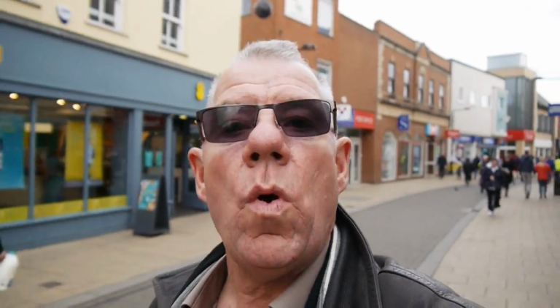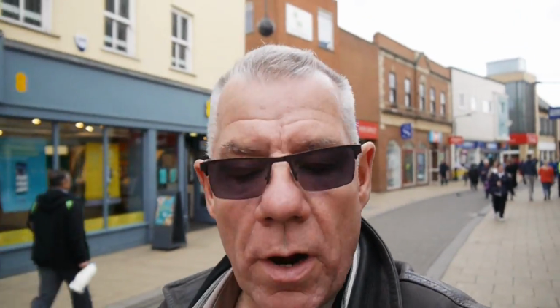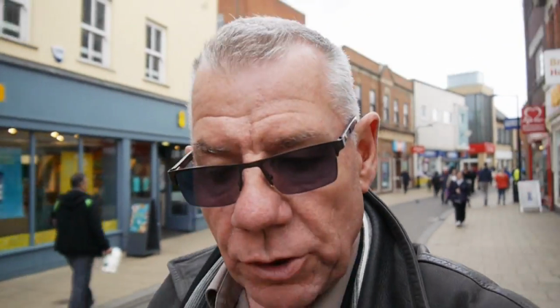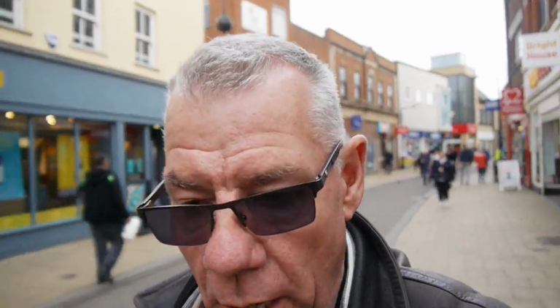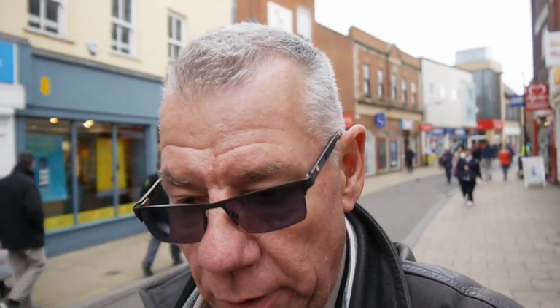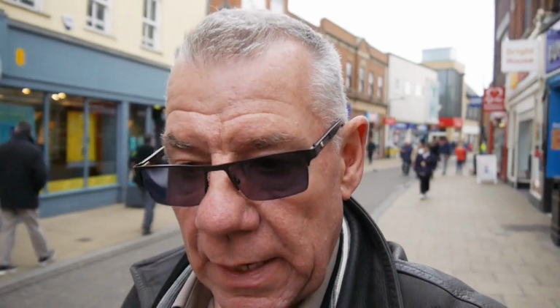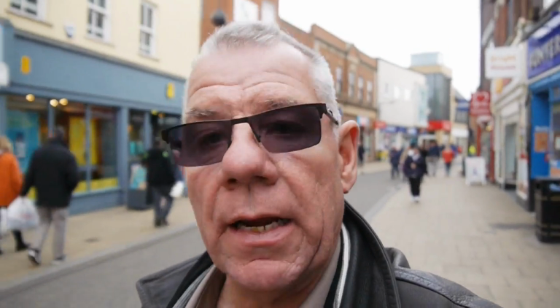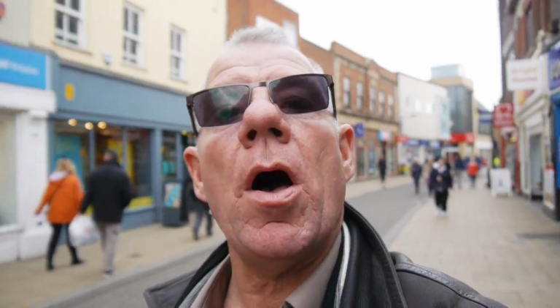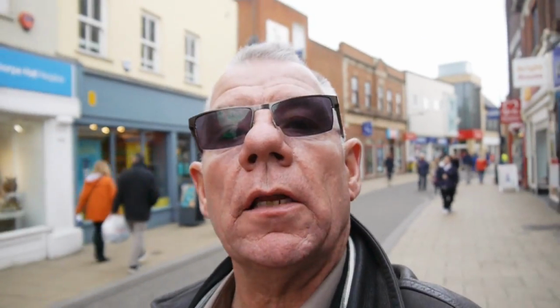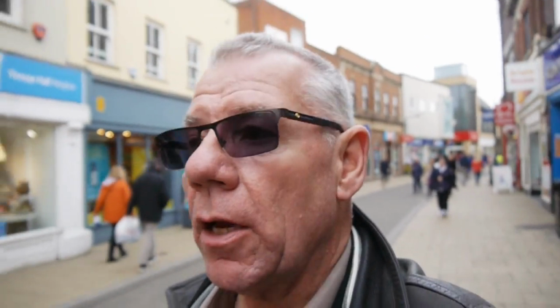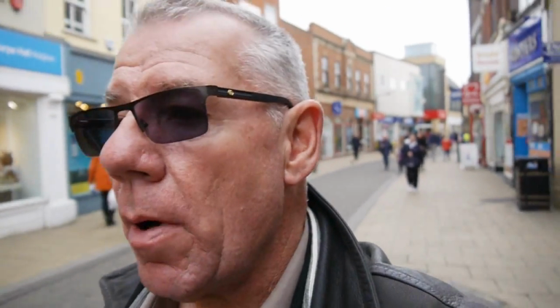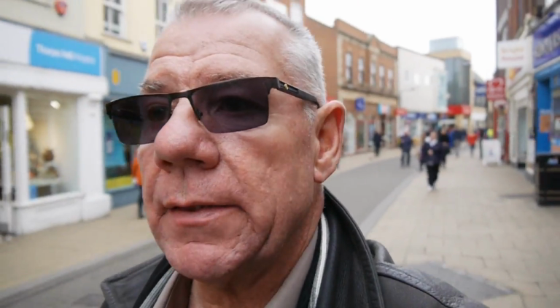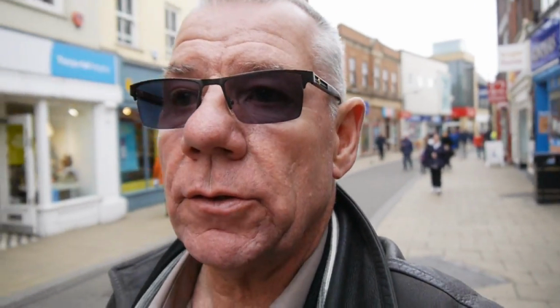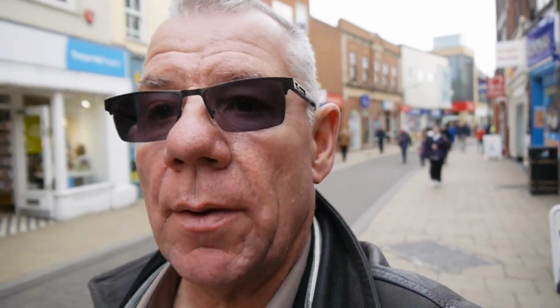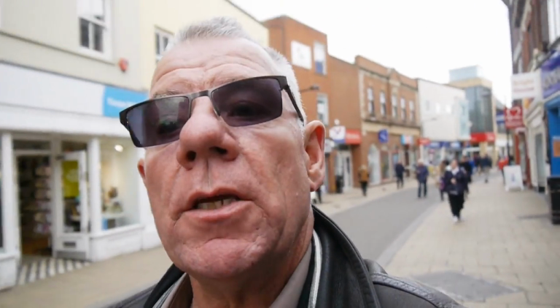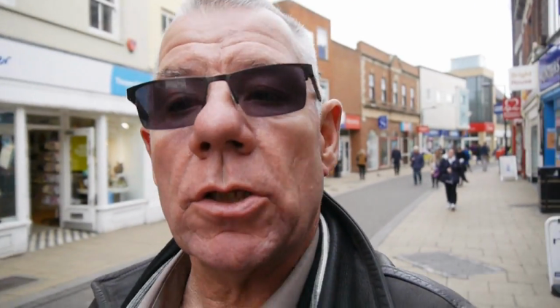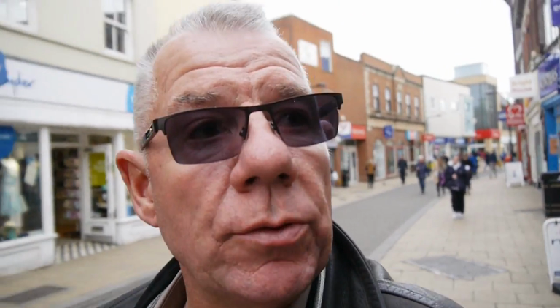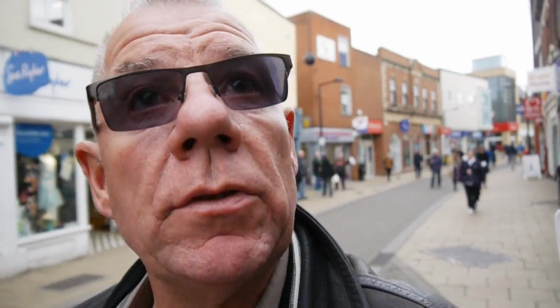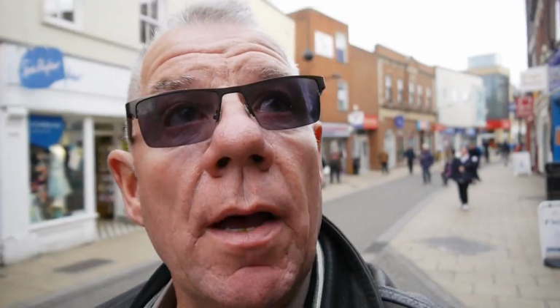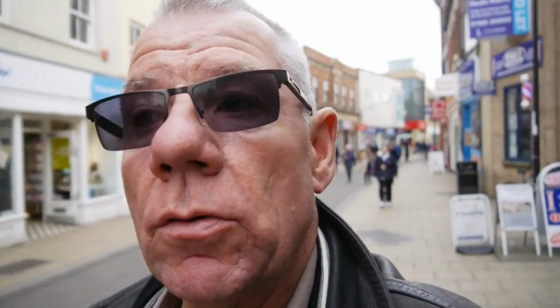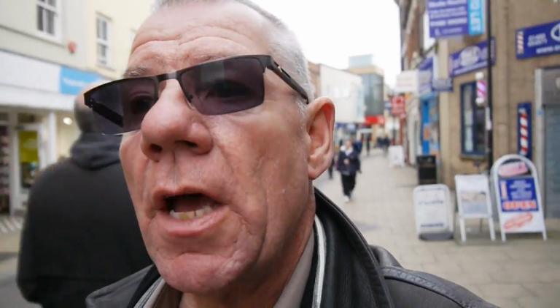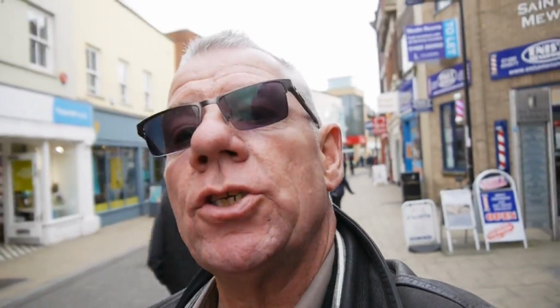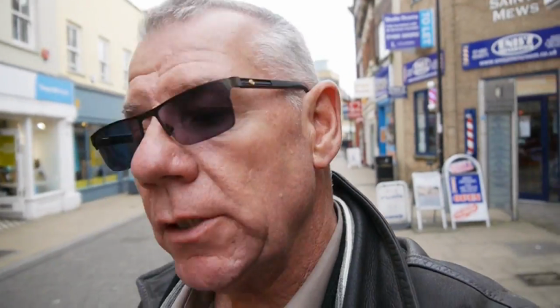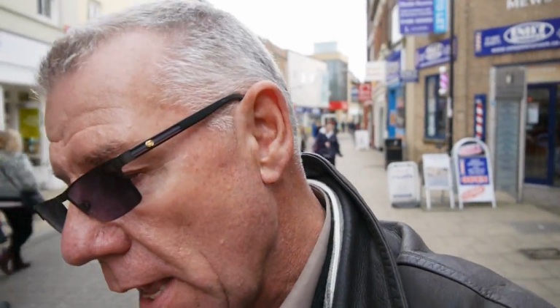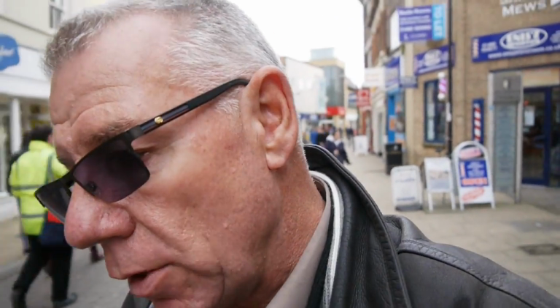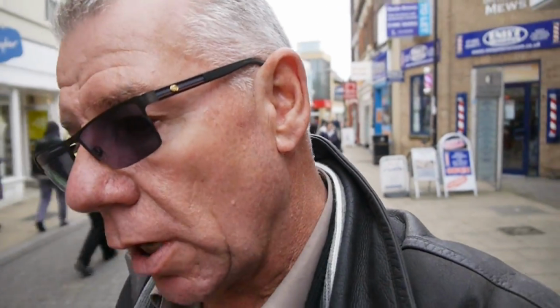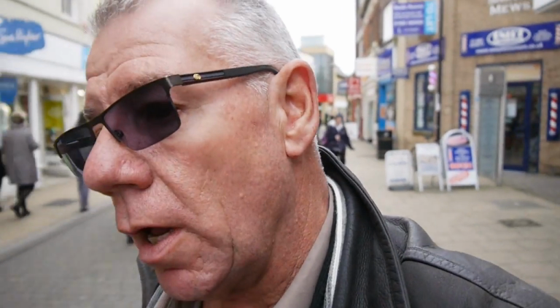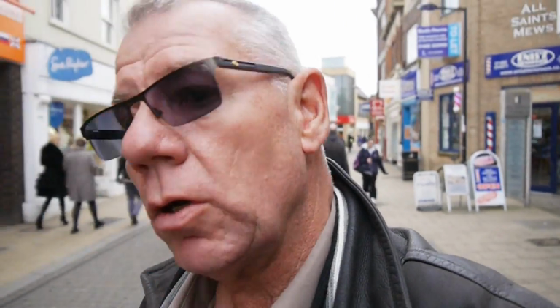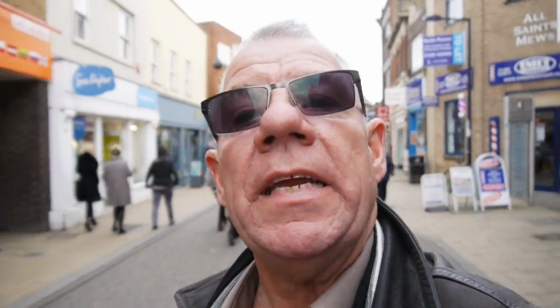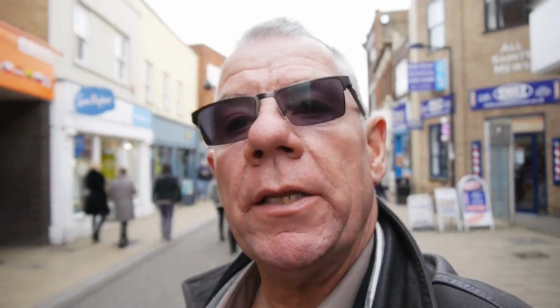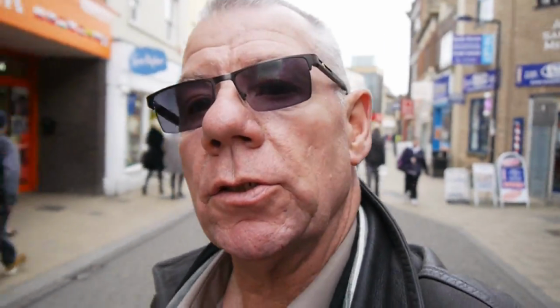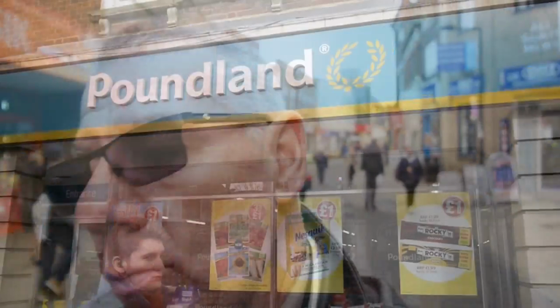Here we are in Huntington High Street and like a lot of market towns there's a lot of shops right here, all different types — of course there's the chains and also a lot of independents as well.